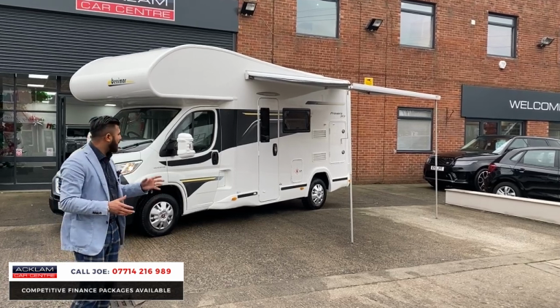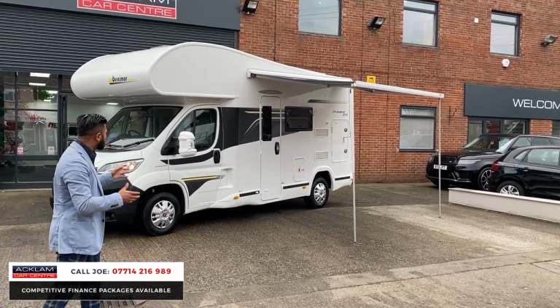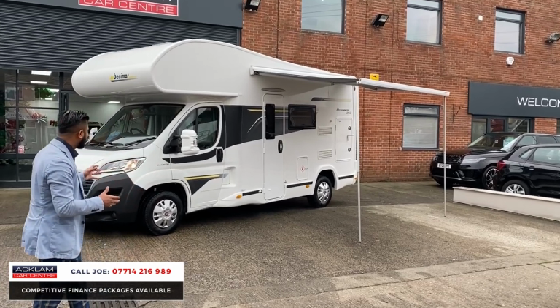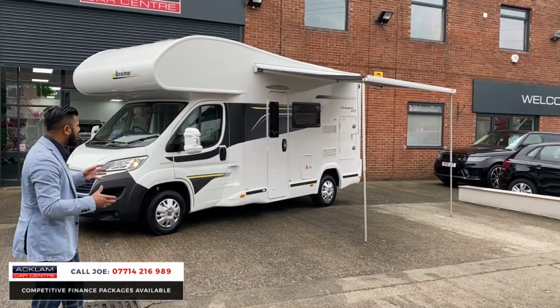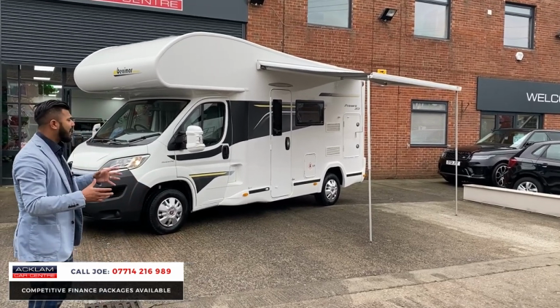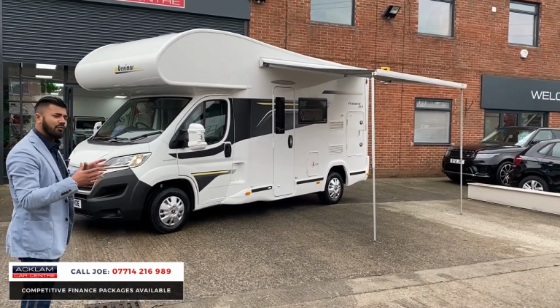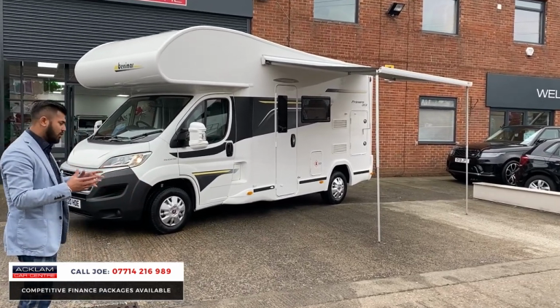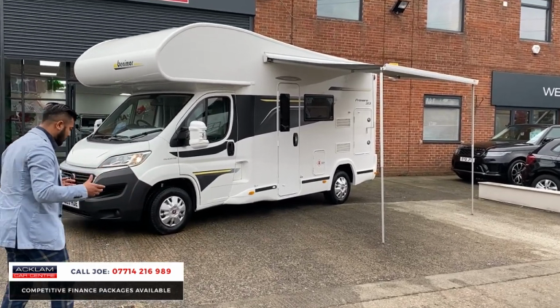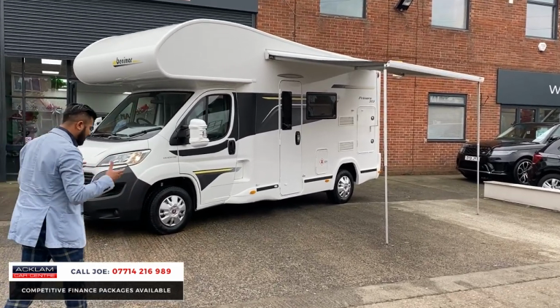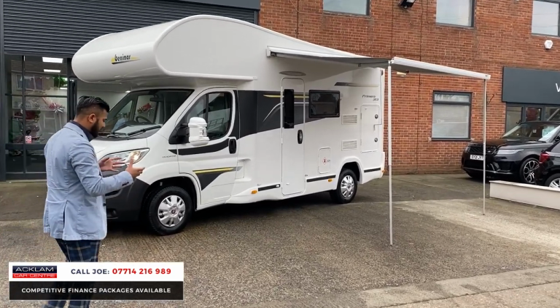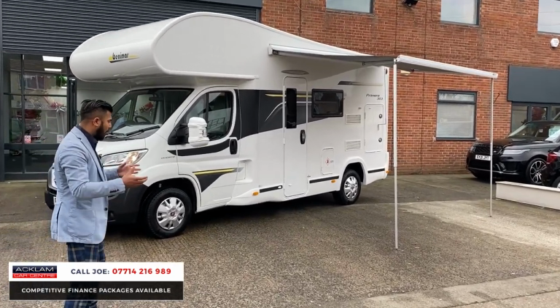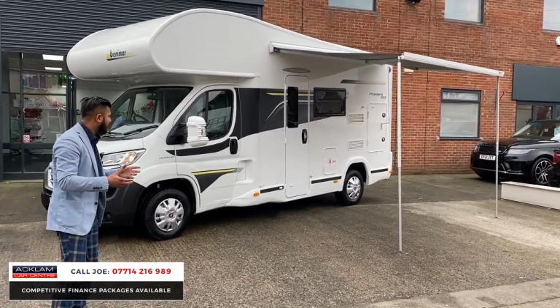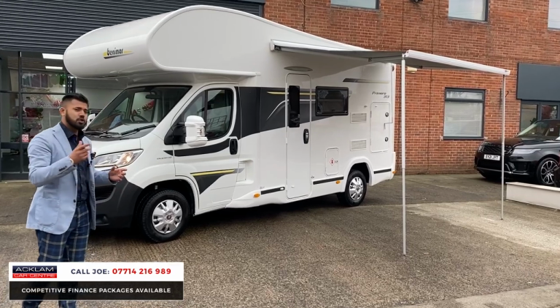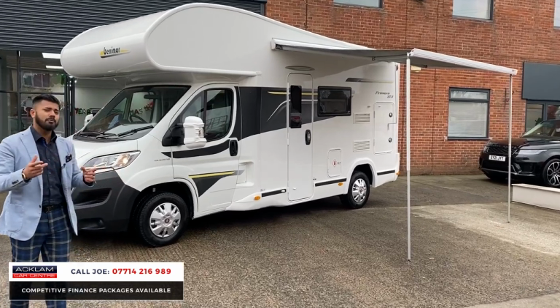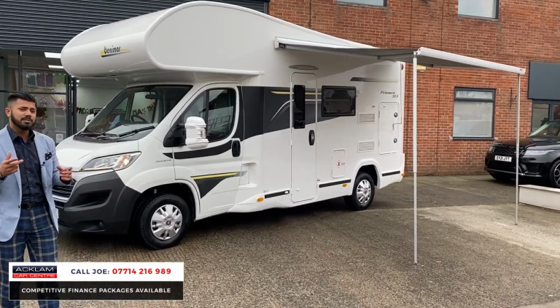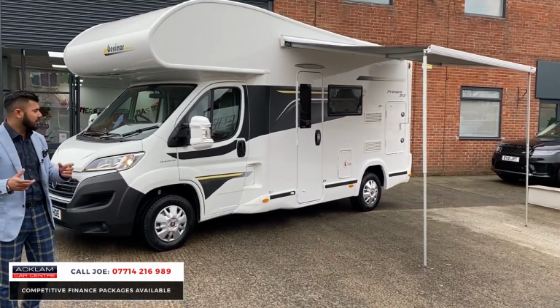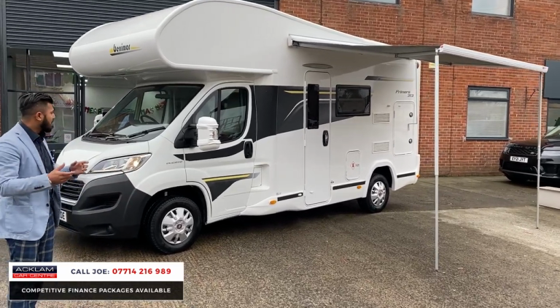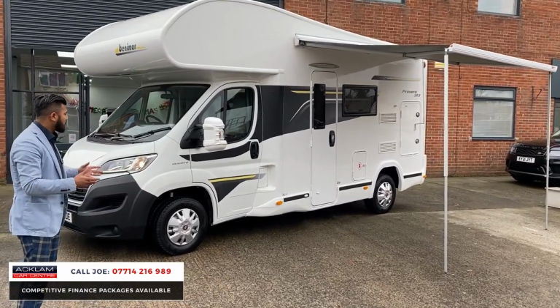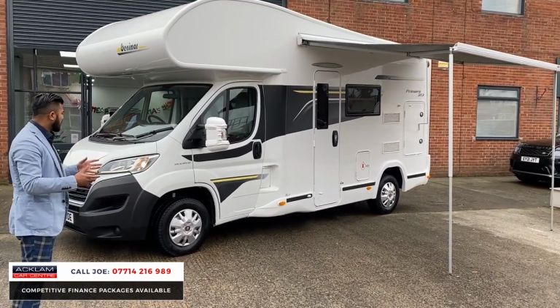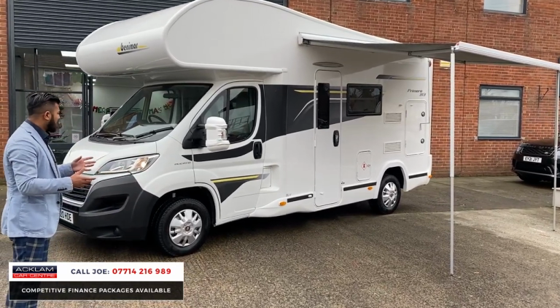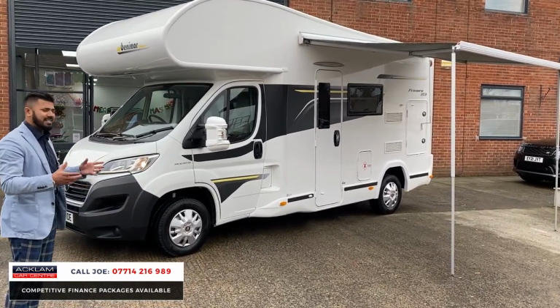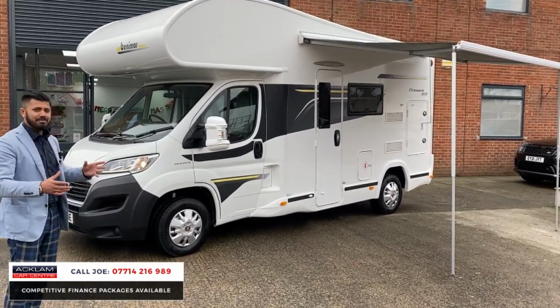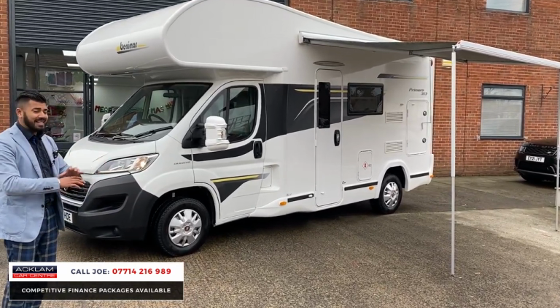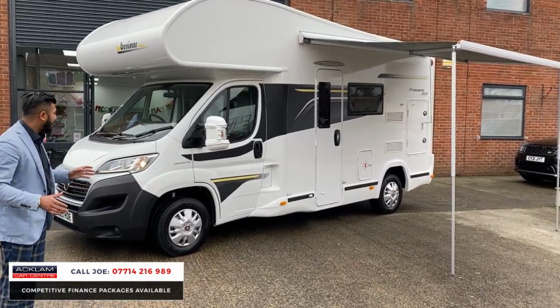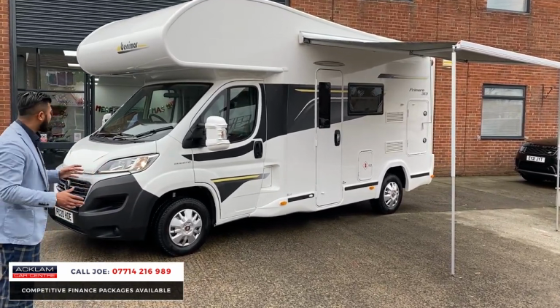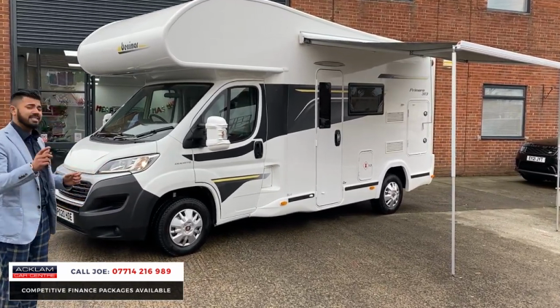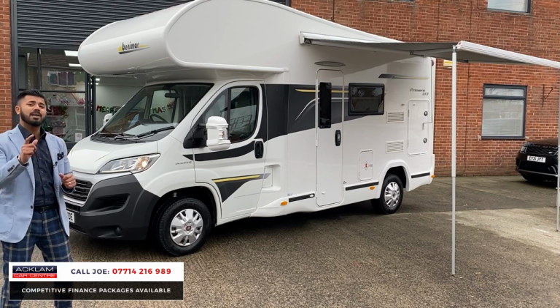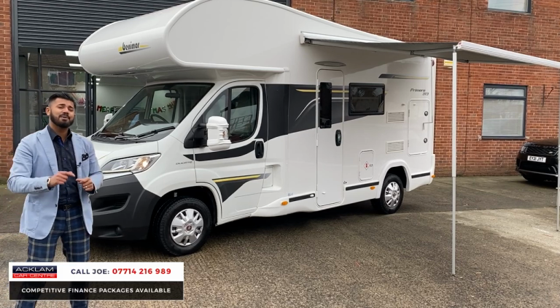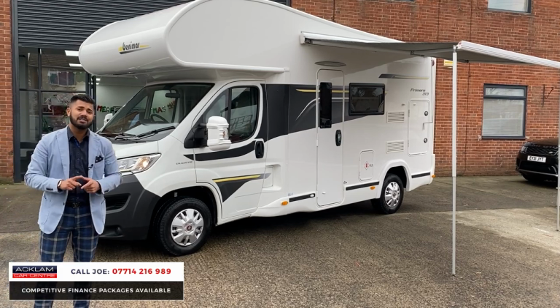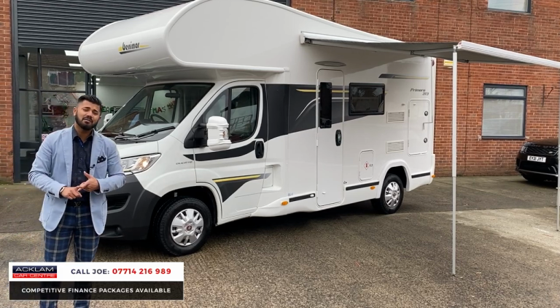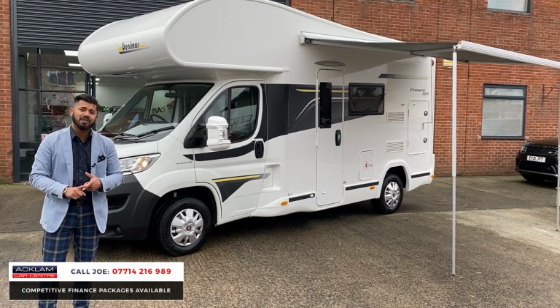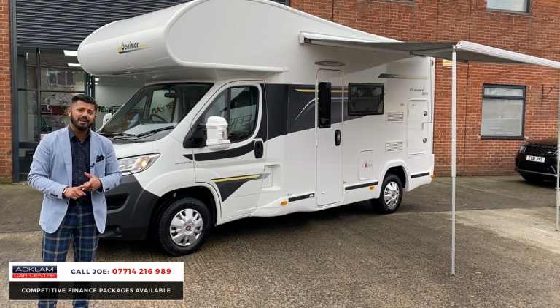It is brilliant. Based on the Ducato chassis, the 2.3 diesel, manual, about 6,000 miles — it's immaculate. Today with the live pricing, it's £55,990.